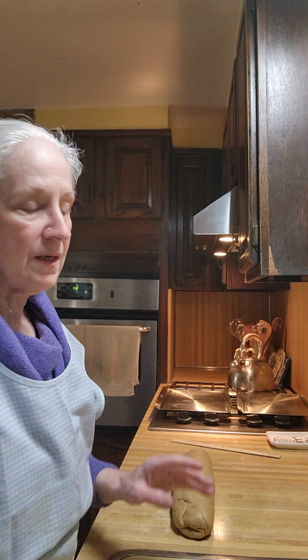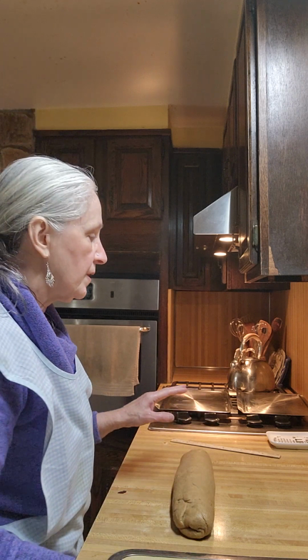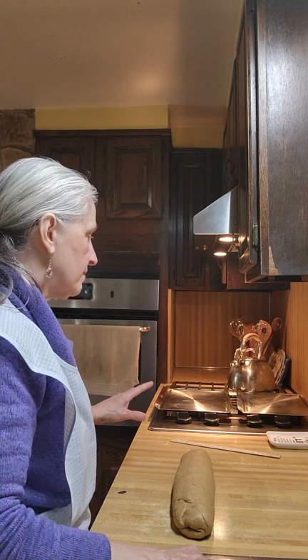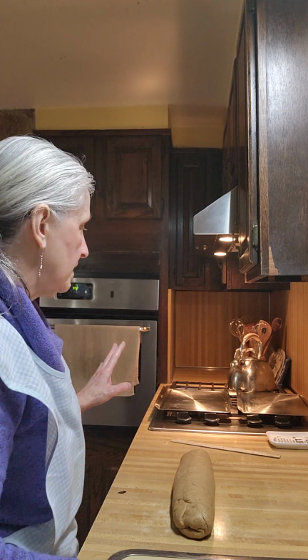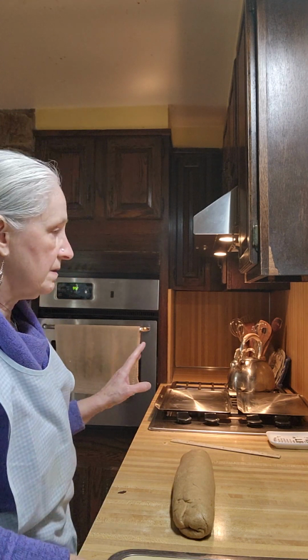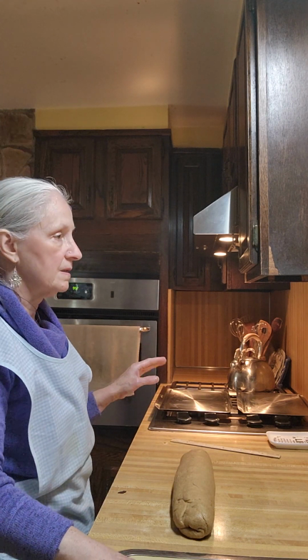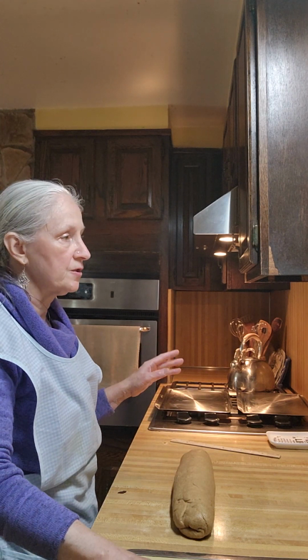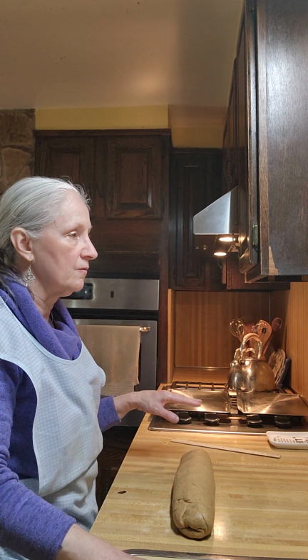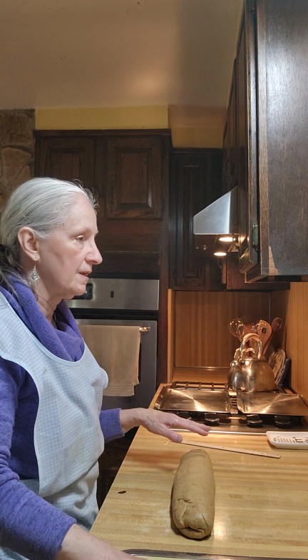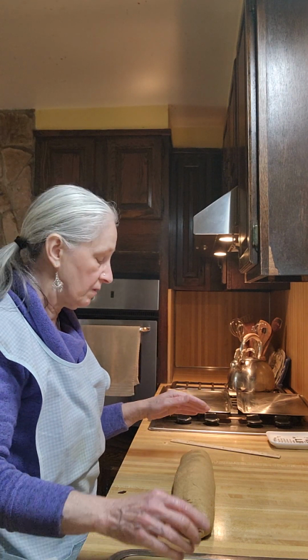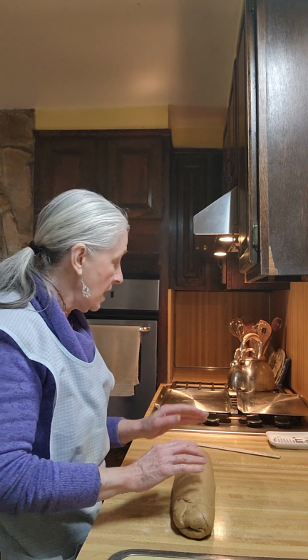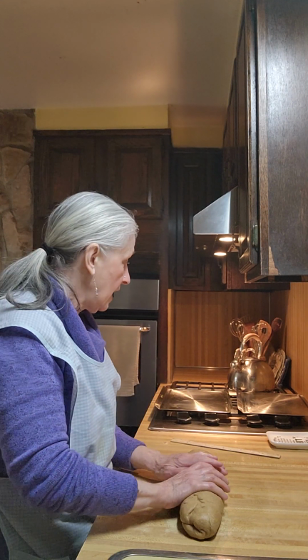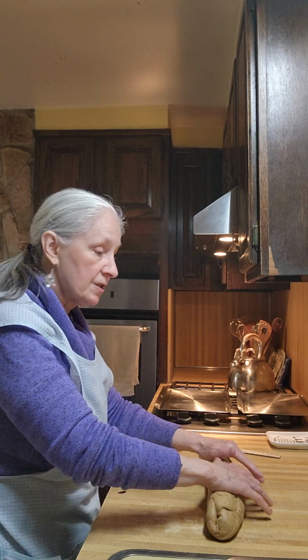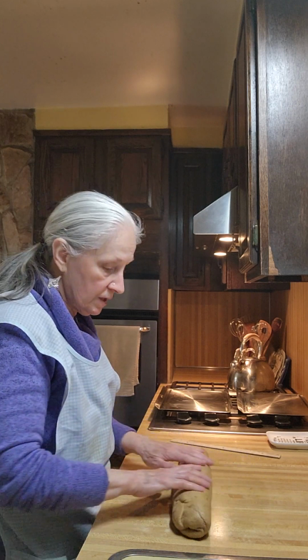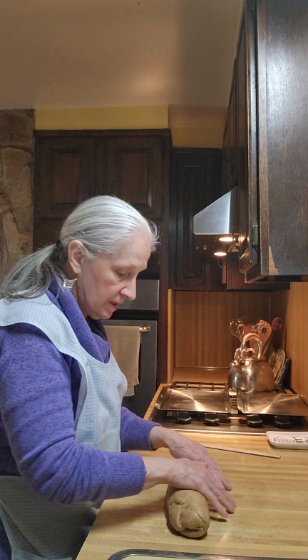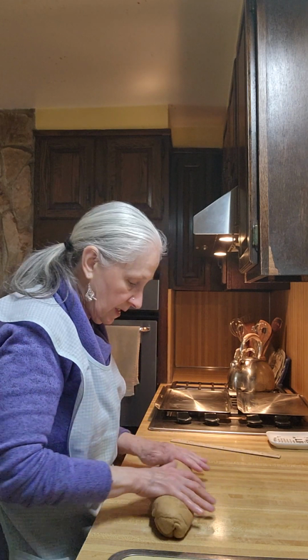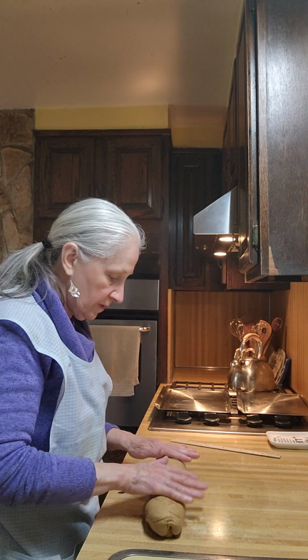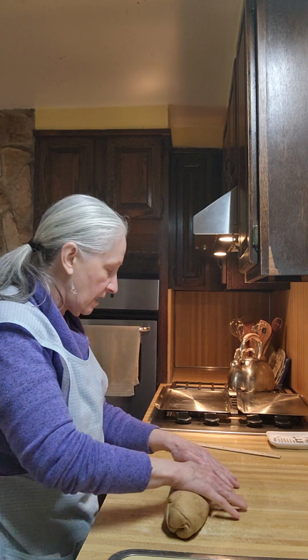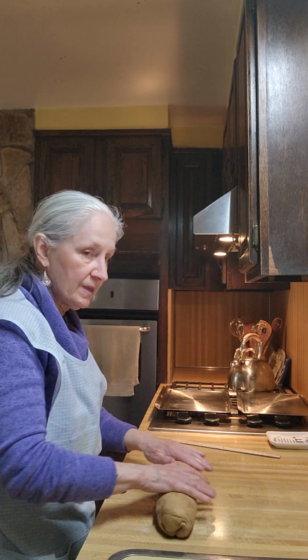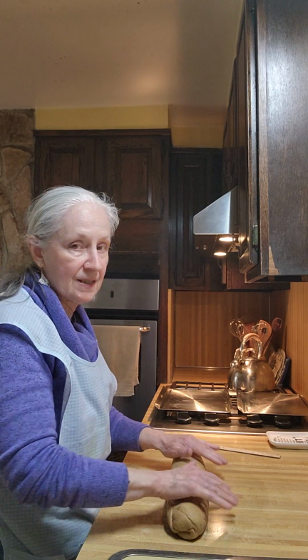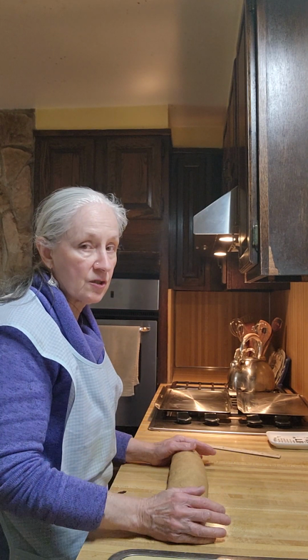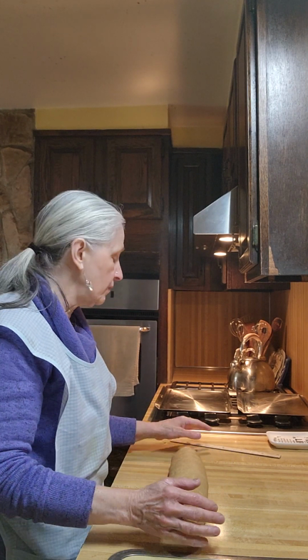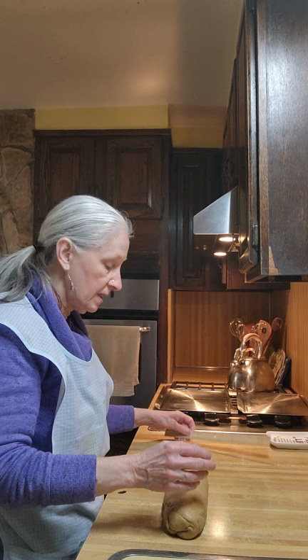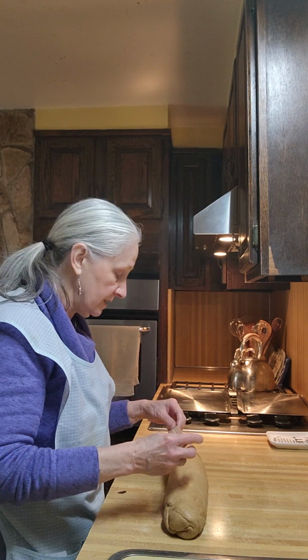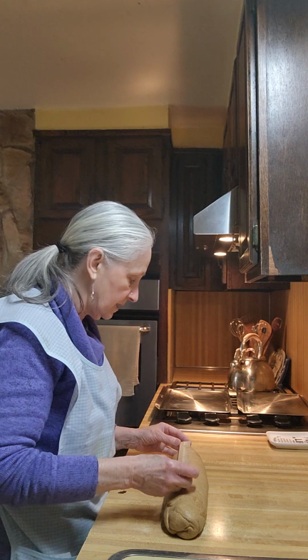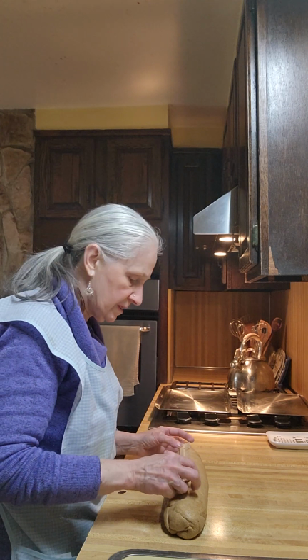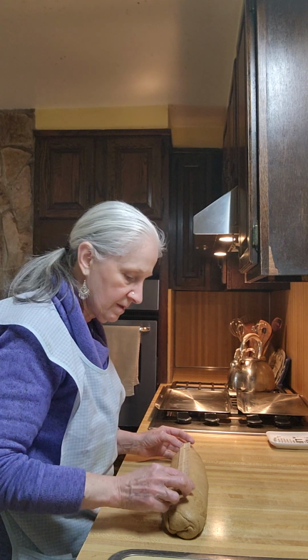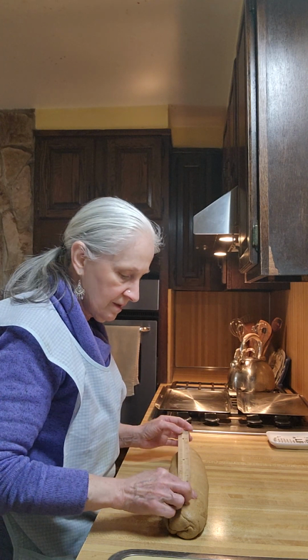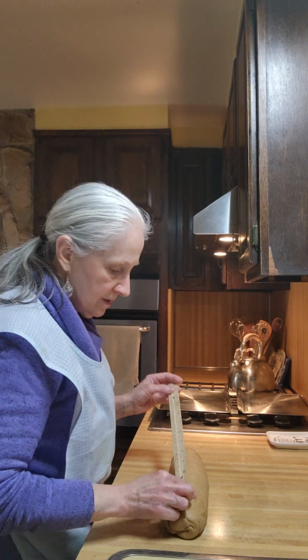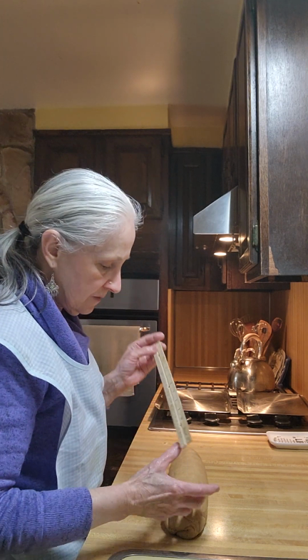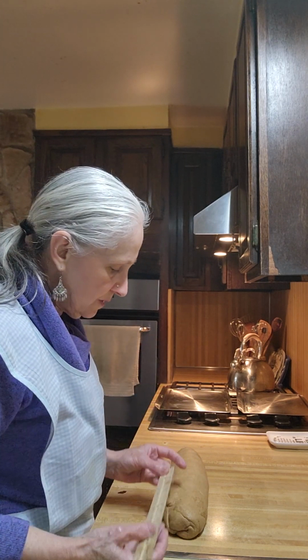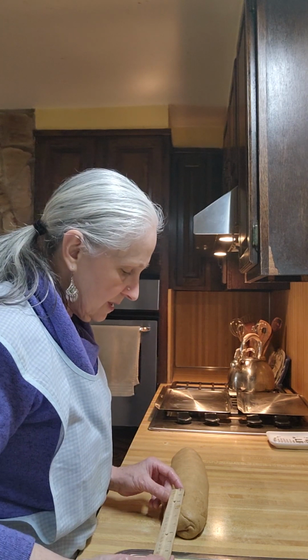The bread has risen. This is part two of the whole wheat sandwich rolls. I have greased two cookie sheets and I'm rolling this out to be 16 inches long so we can cut it to 16 pieces. And that's what I'm doing right now.